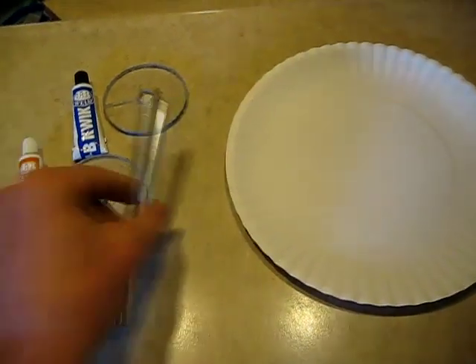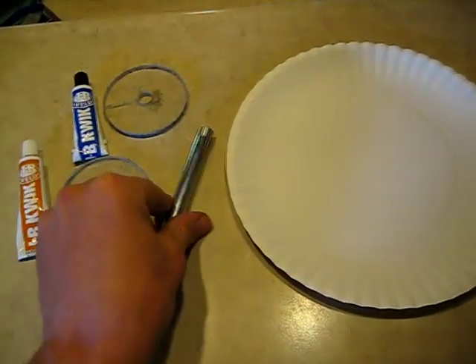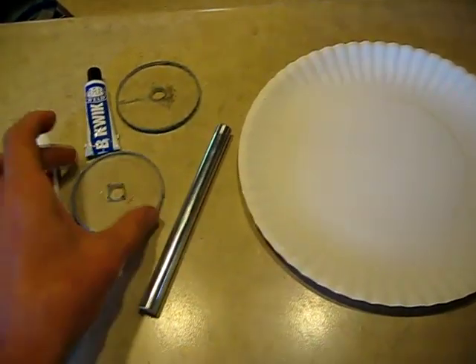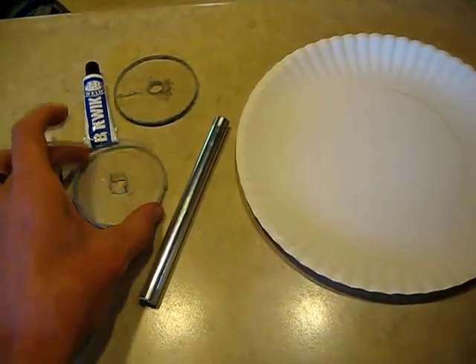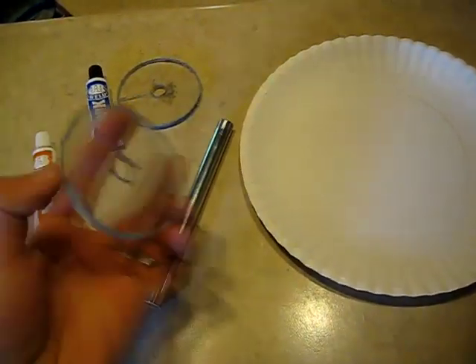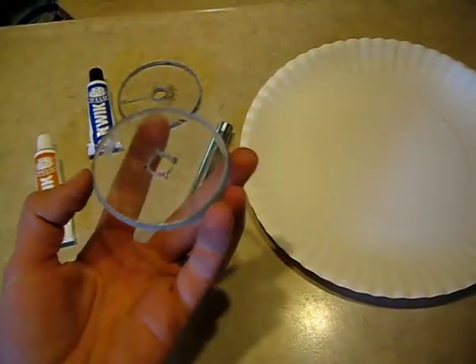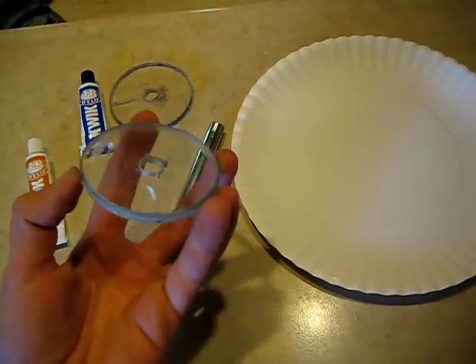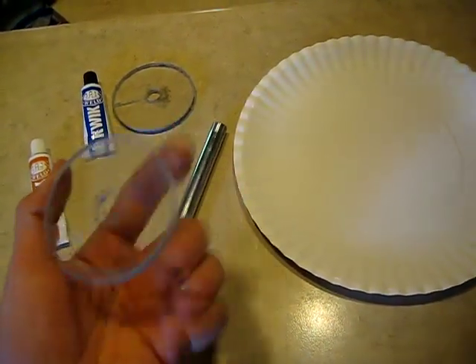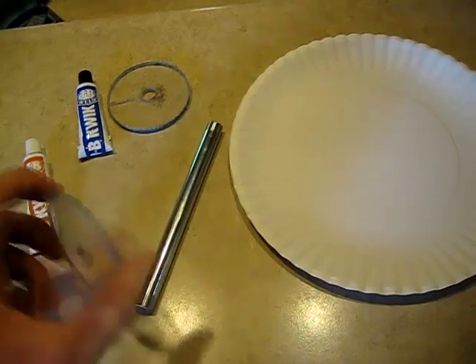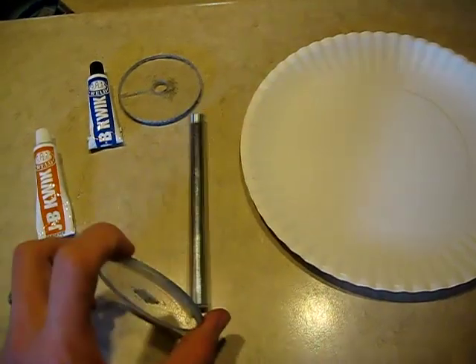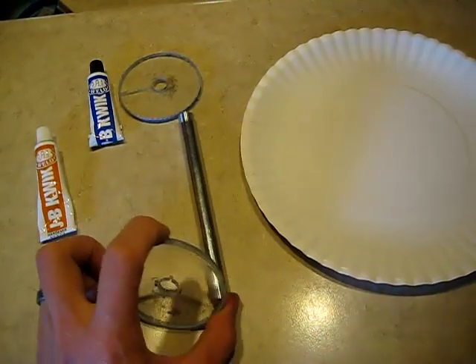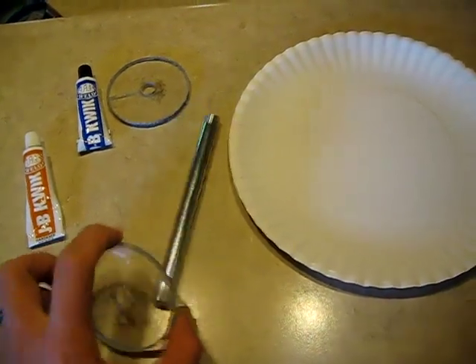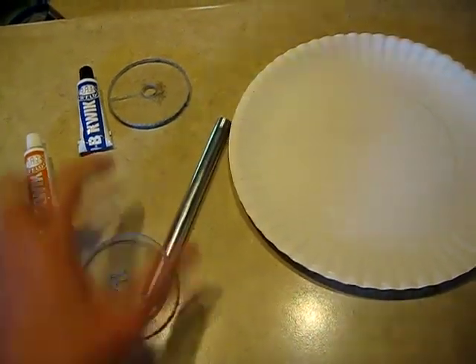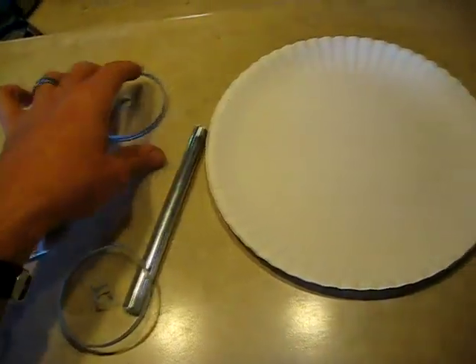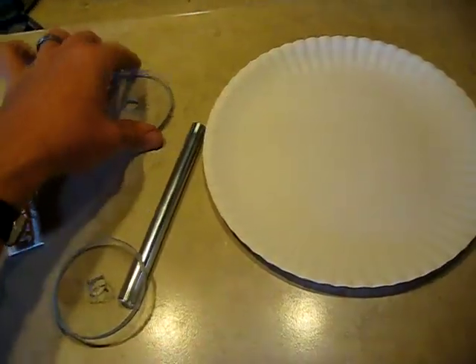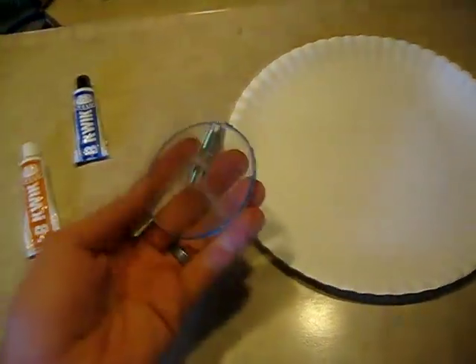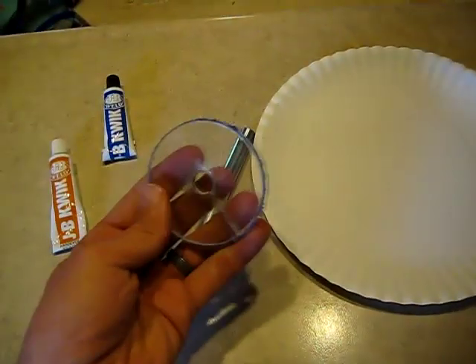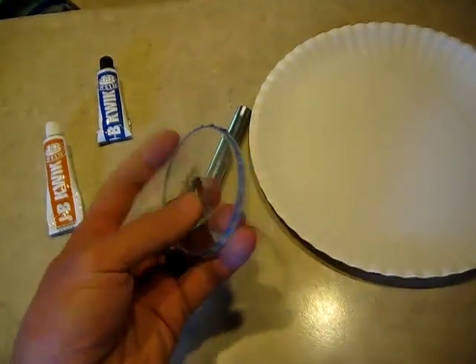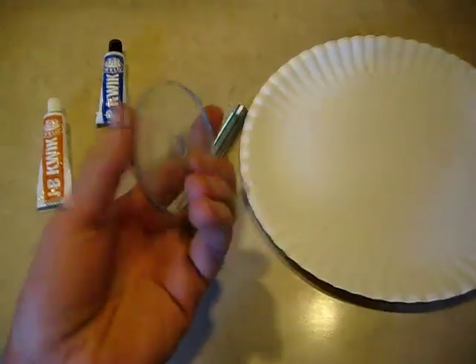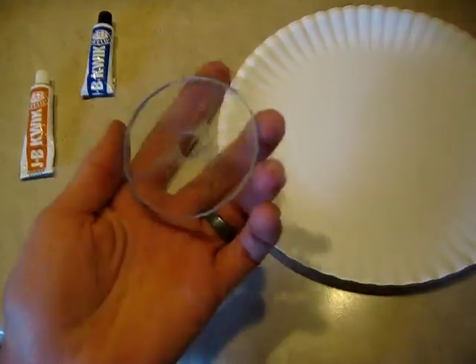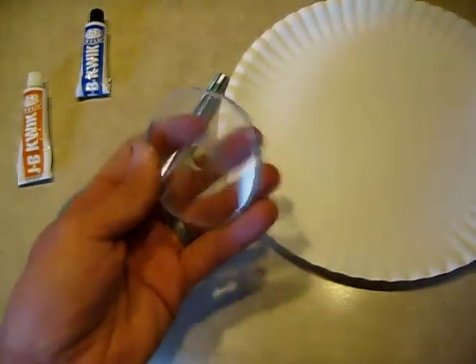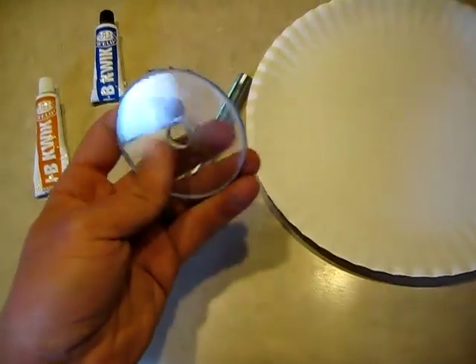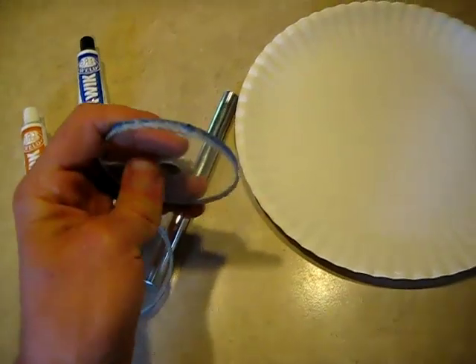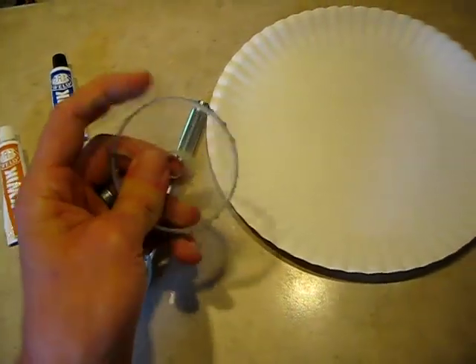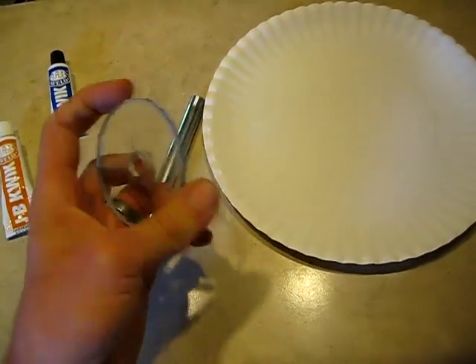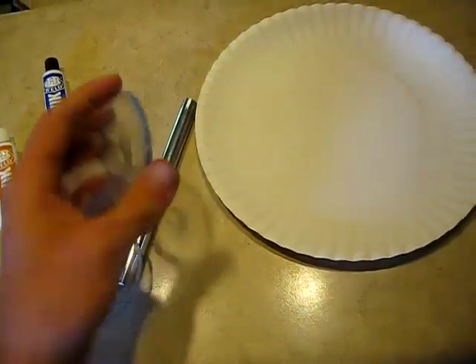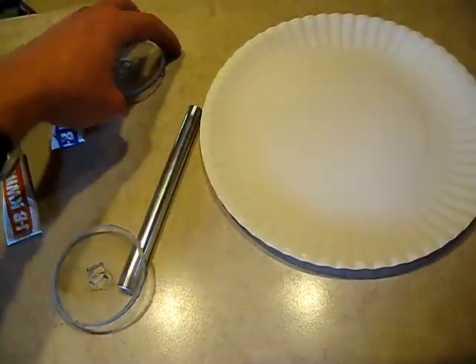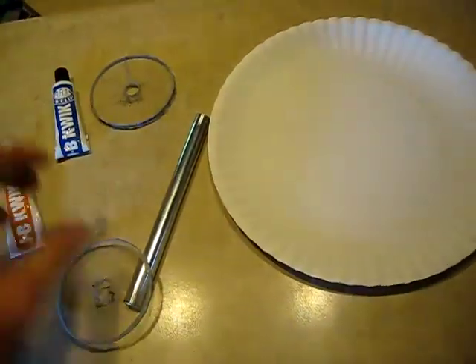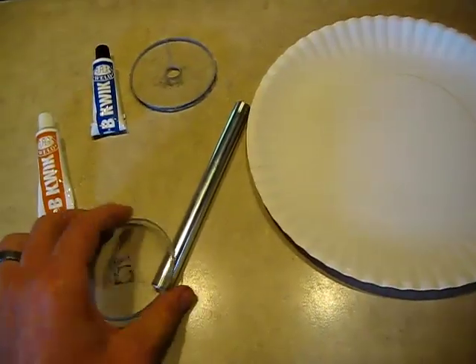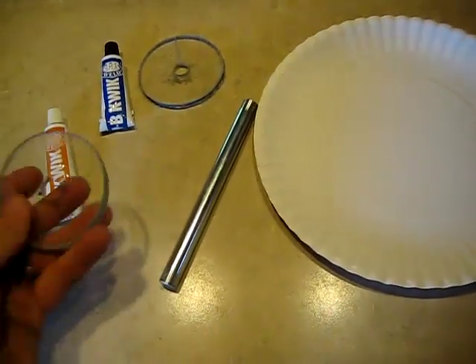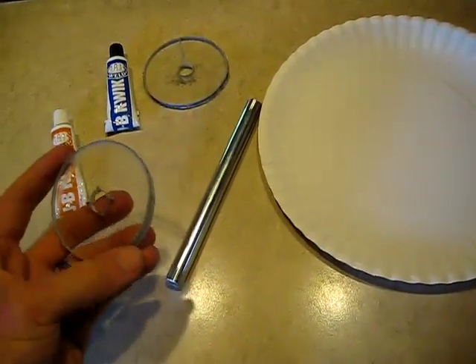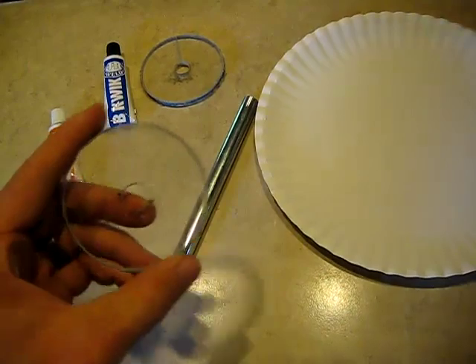On this coil, I'm going to go ahead and use polycarbonate end caps. I've used wood before — they tend to warp with time, especially if you bury the coil in the ground. So on this one, I'm going to use these polycarbonate end caps.